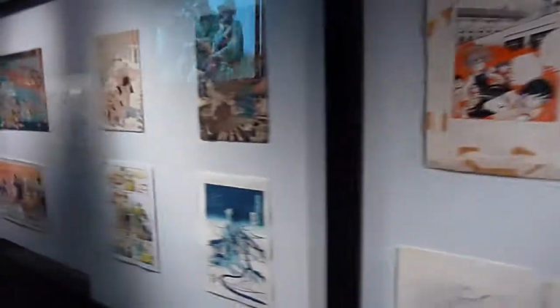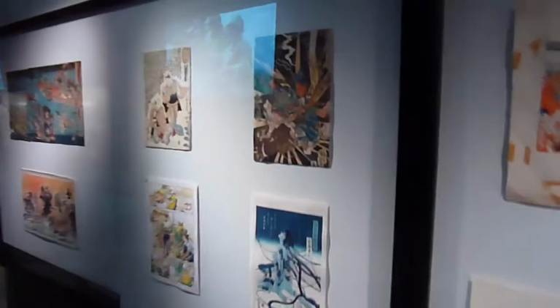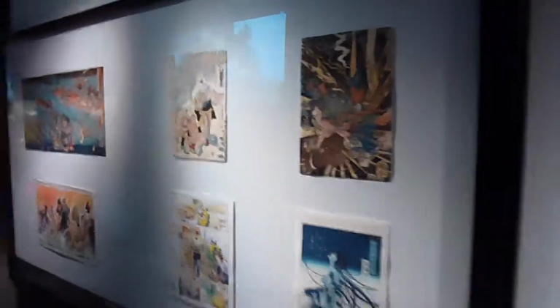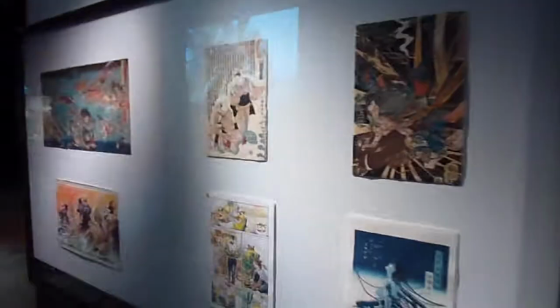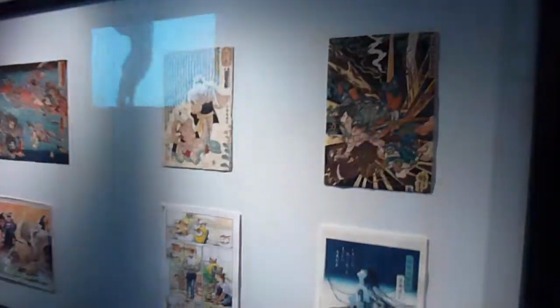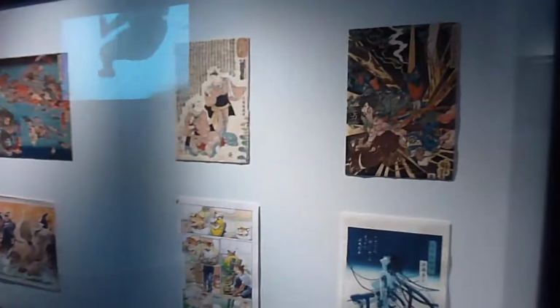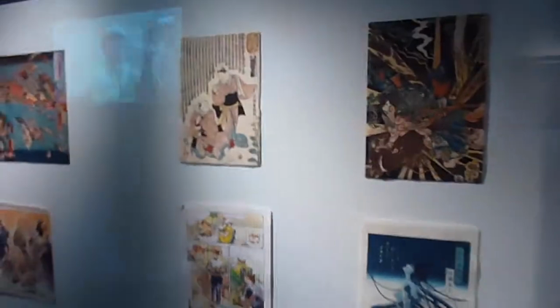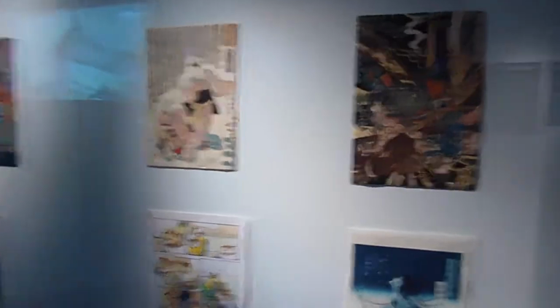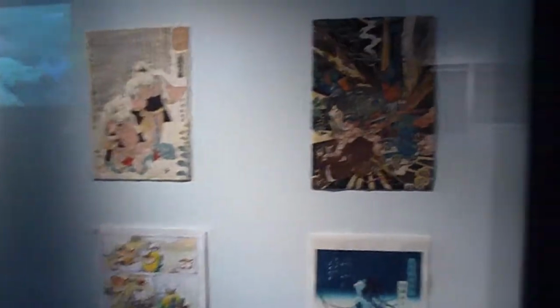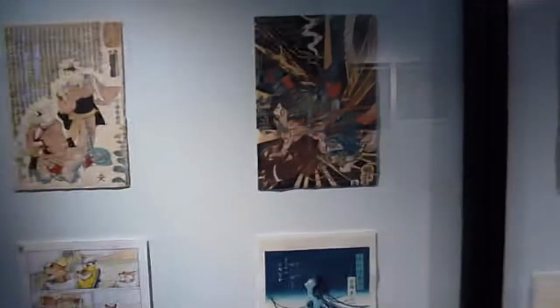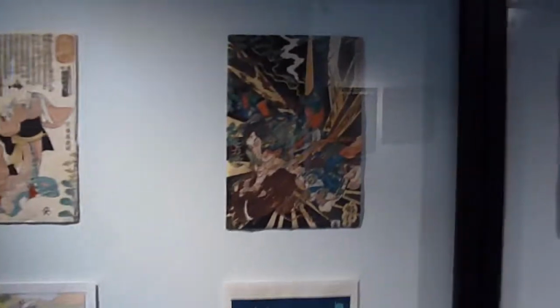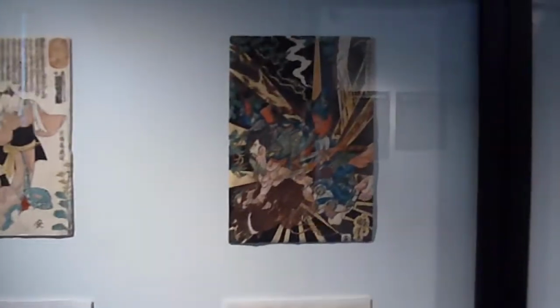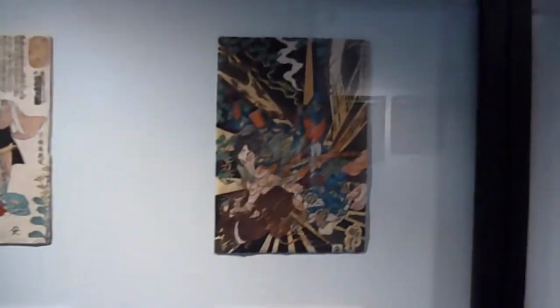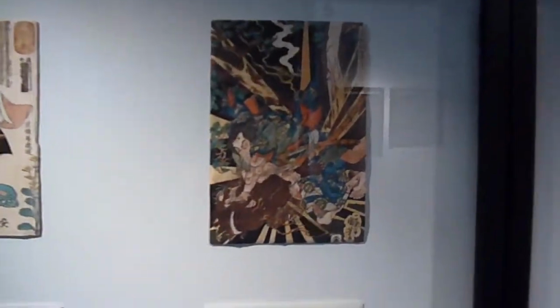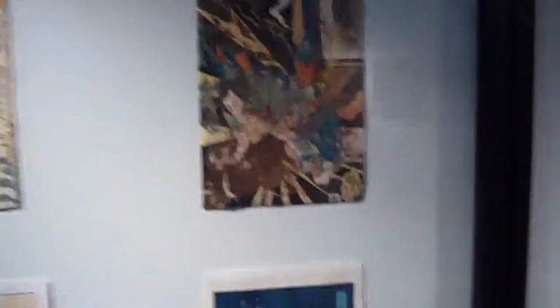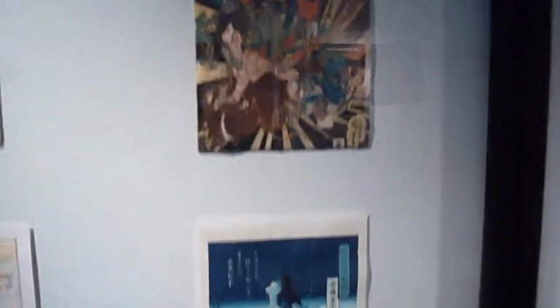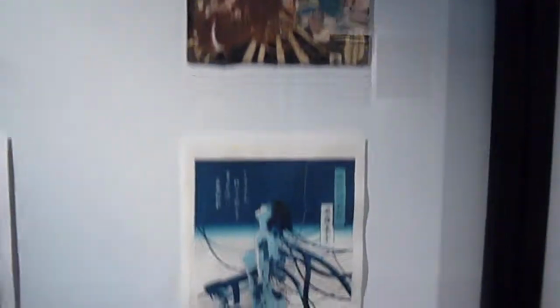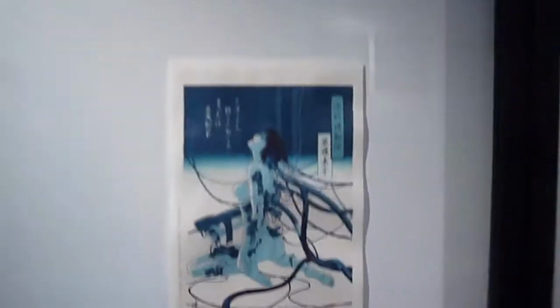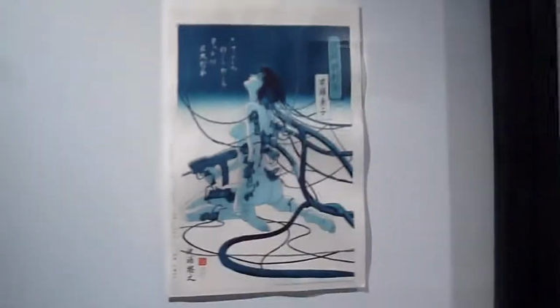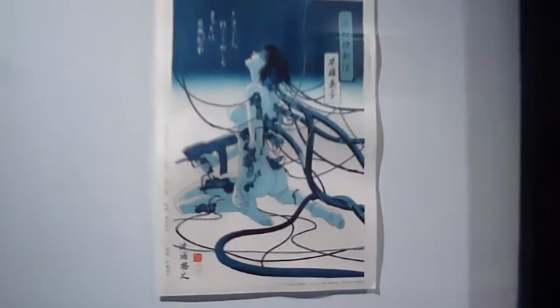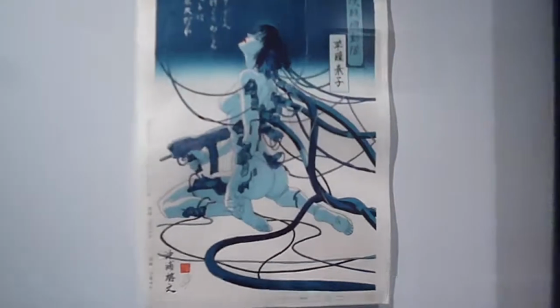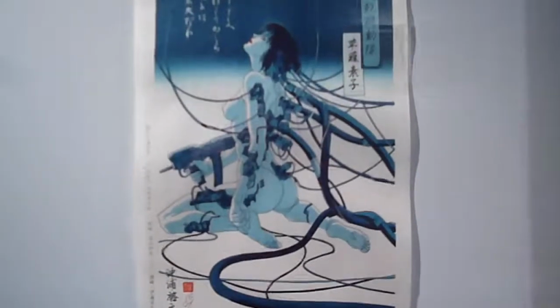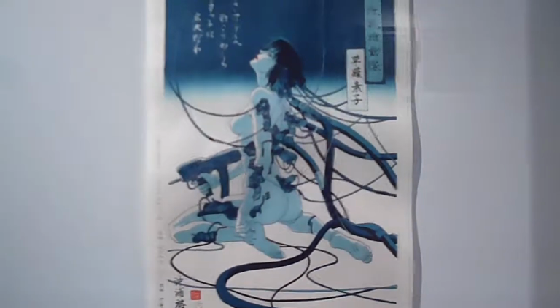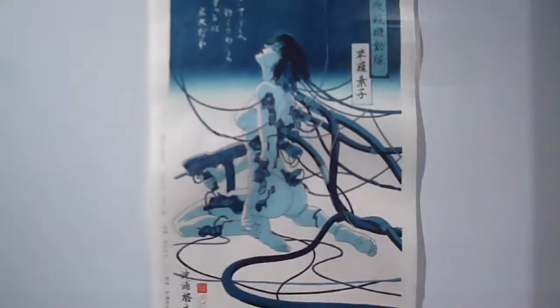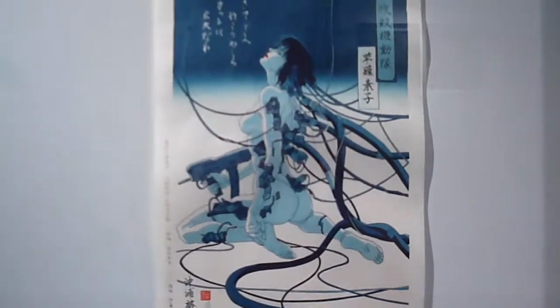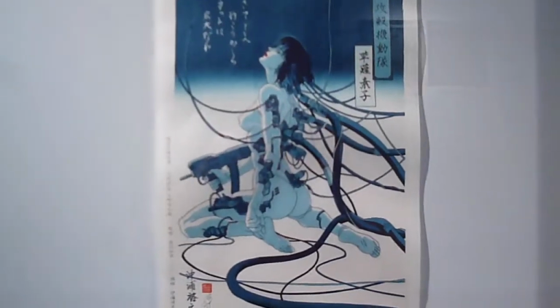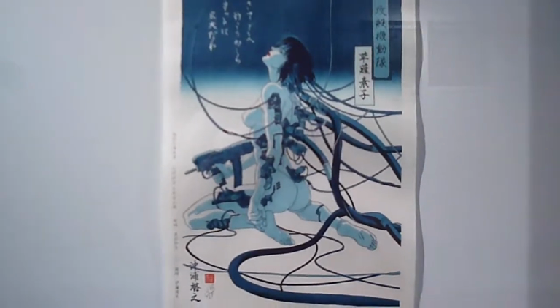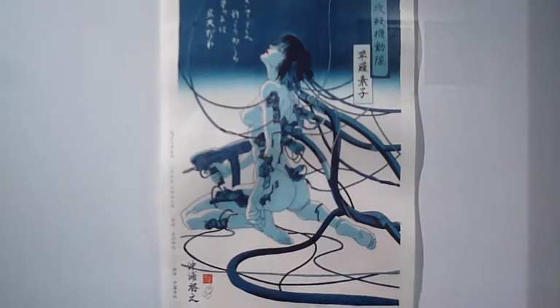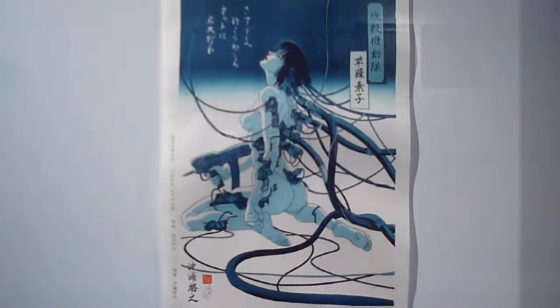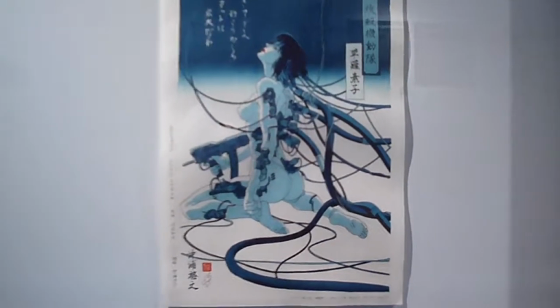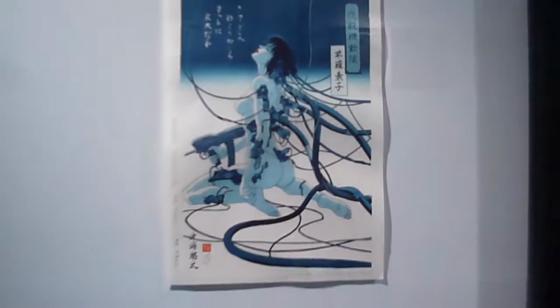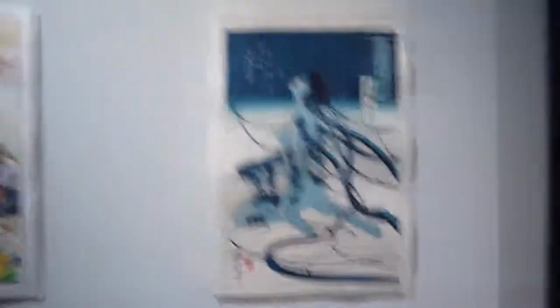We are also mixing up the images from the past with the present. Here, for example, is a superb modern Ukiyo-e print based on Shirow Masamune's Ghost in the Shell.